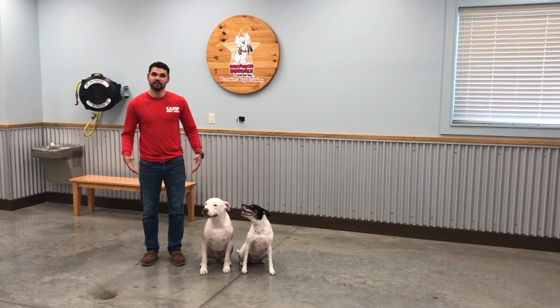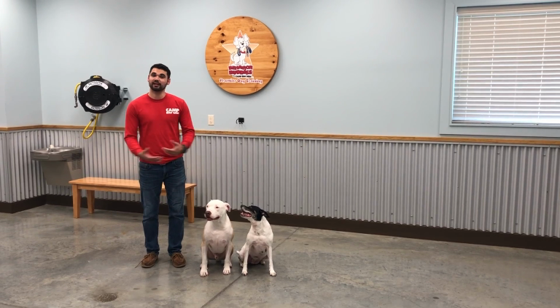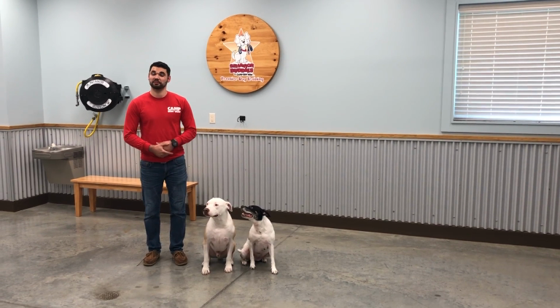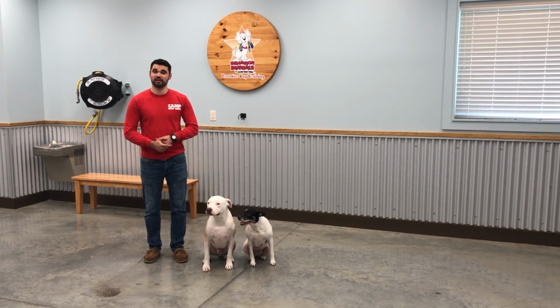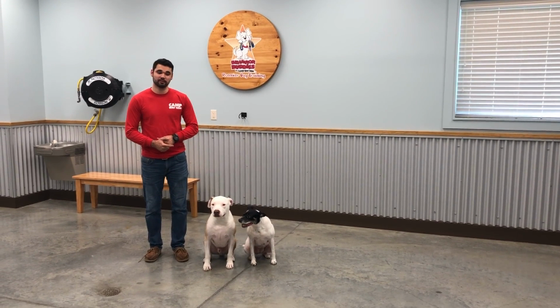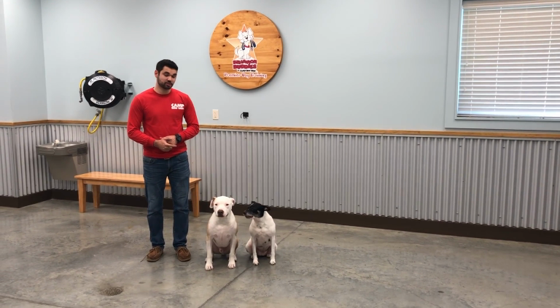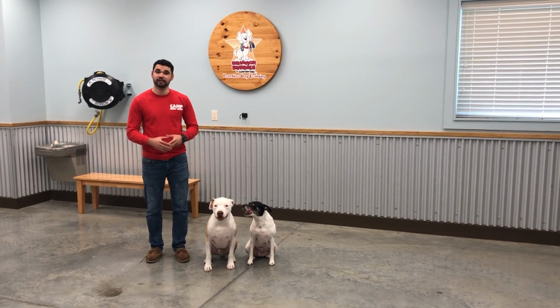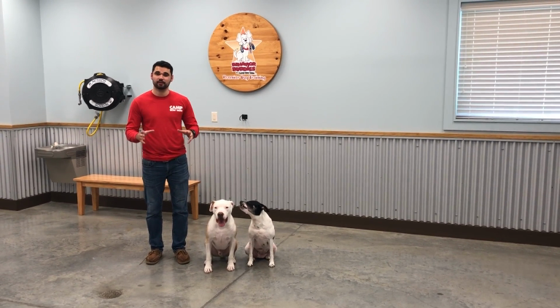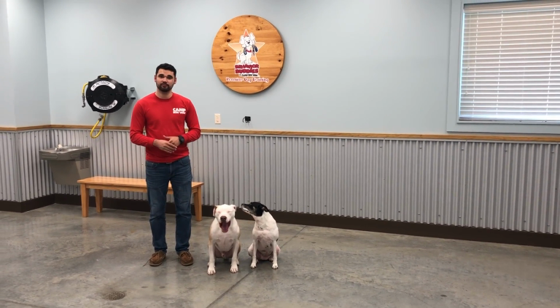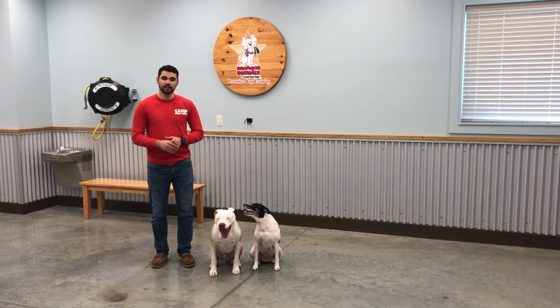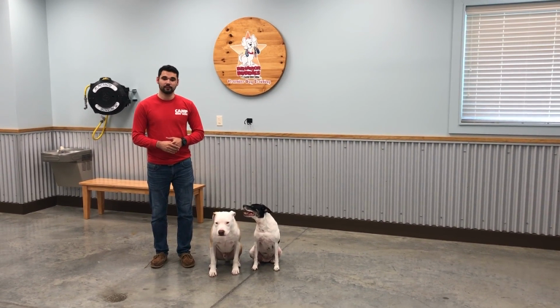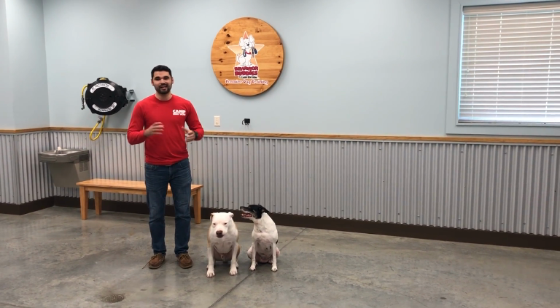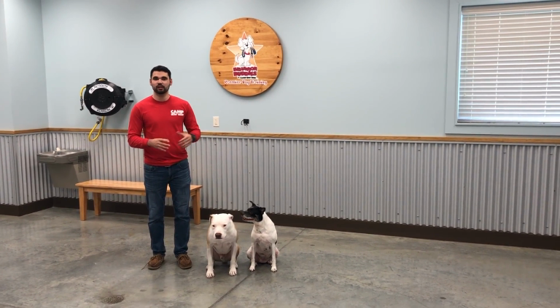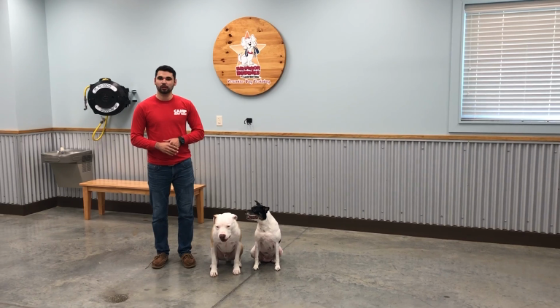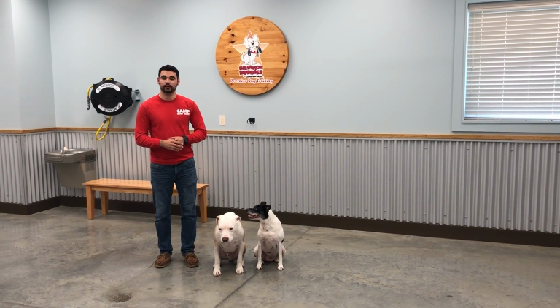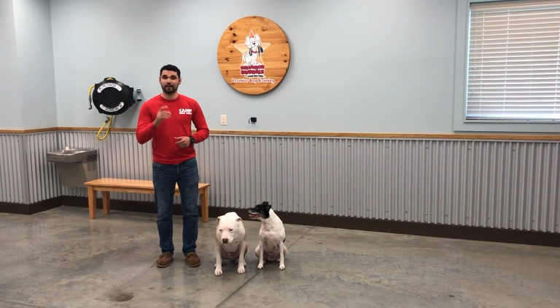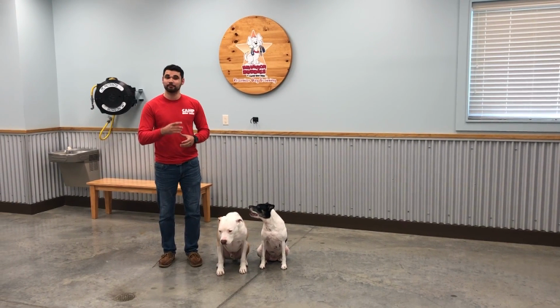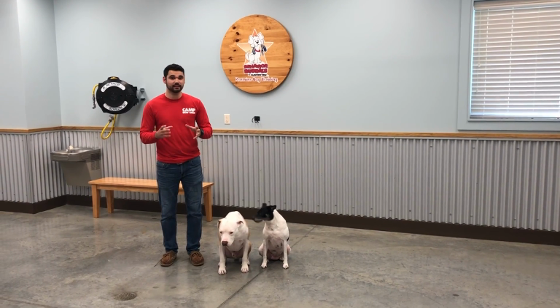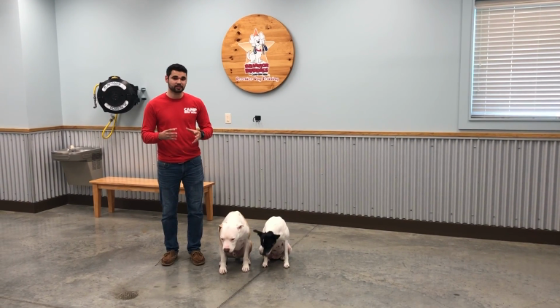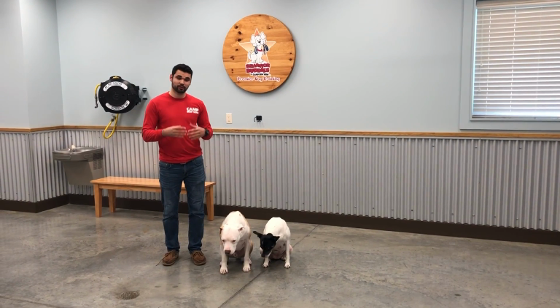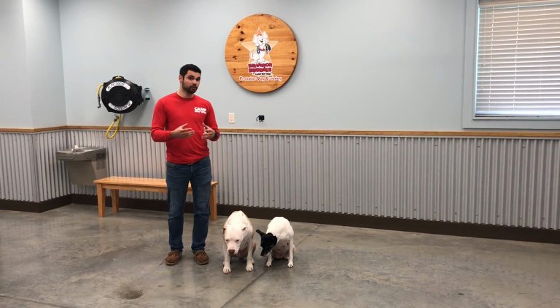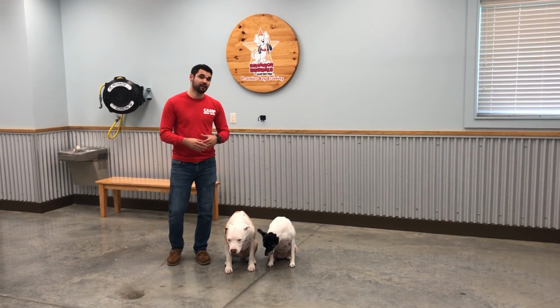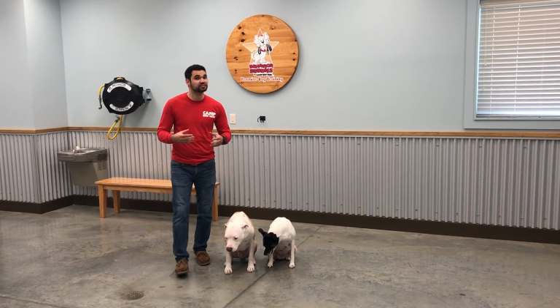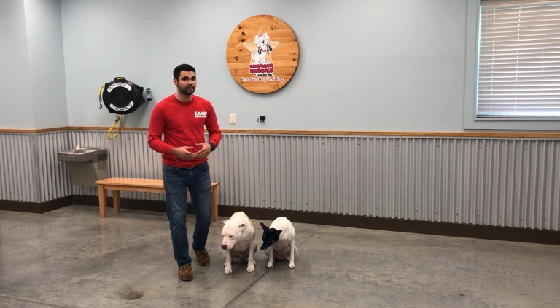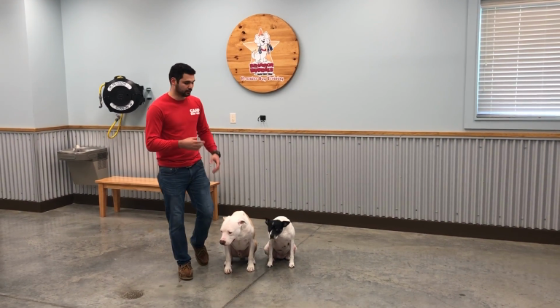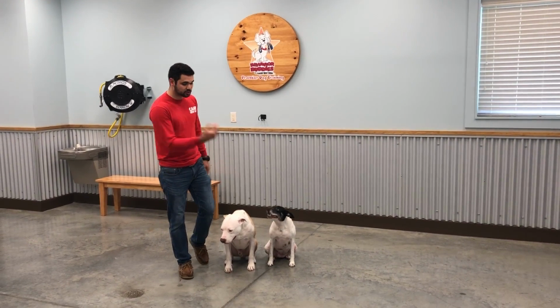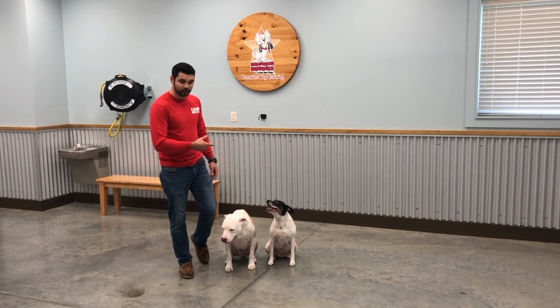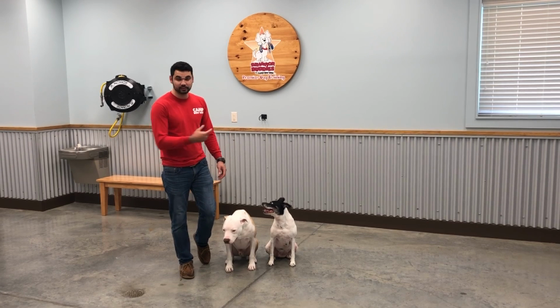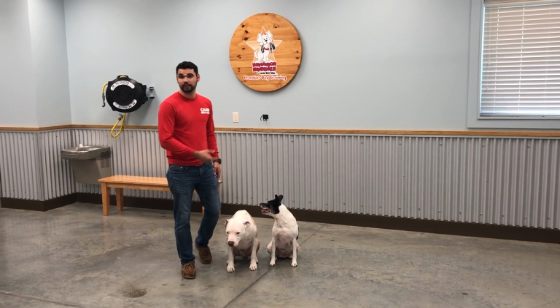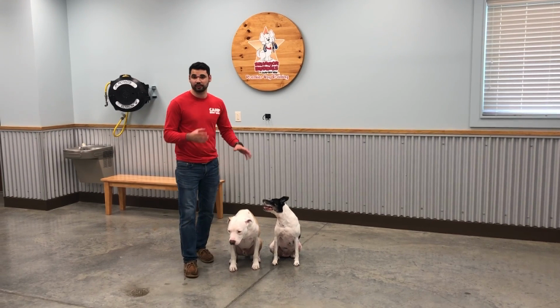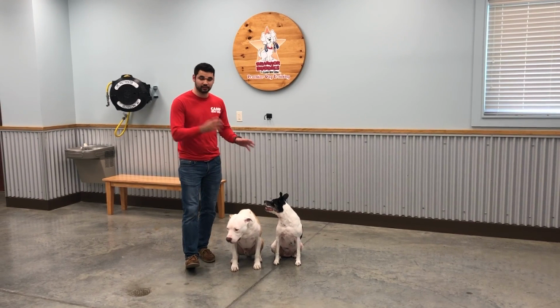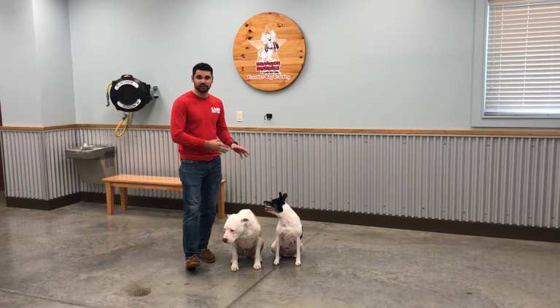Hey guys, my name is Randall. I am the dog trainer here in Camp Island Prairieville. So last video we did go over a place command. Today we're actually going over a new command which is sit-stay. And actually Sparta and Zoe are already in a sit-stay.